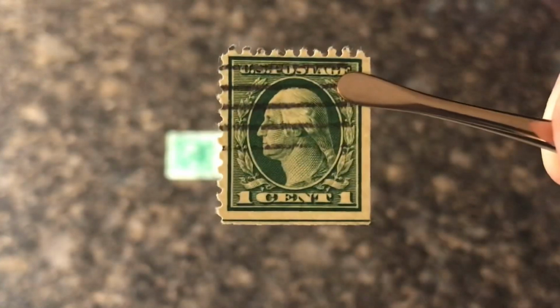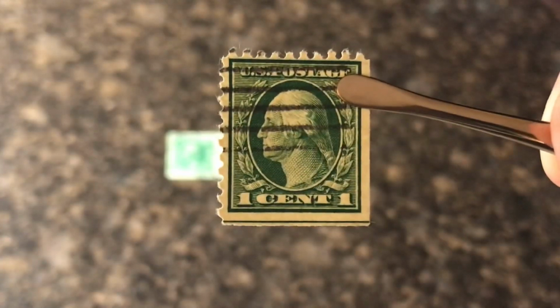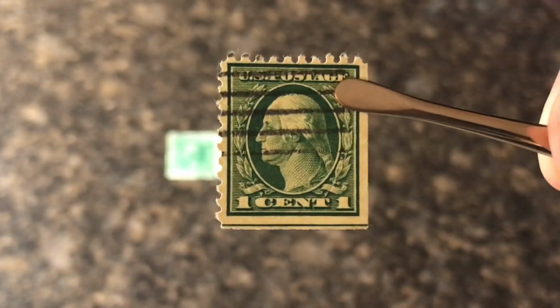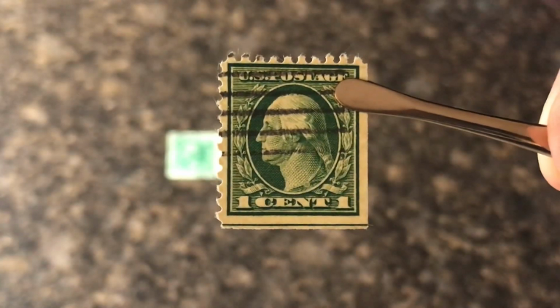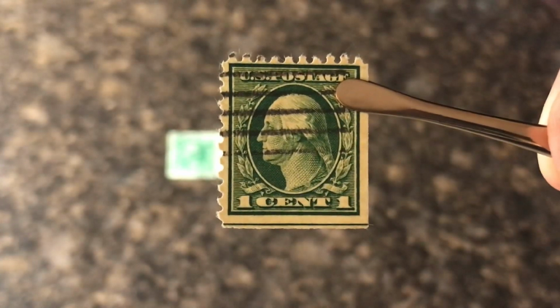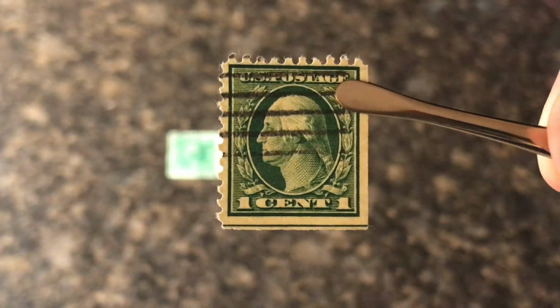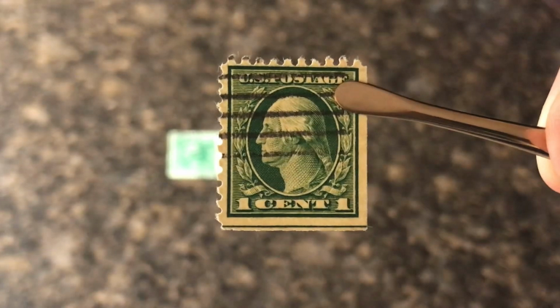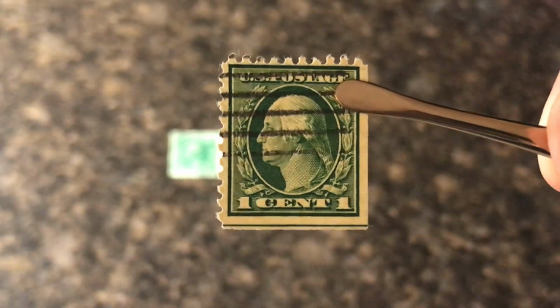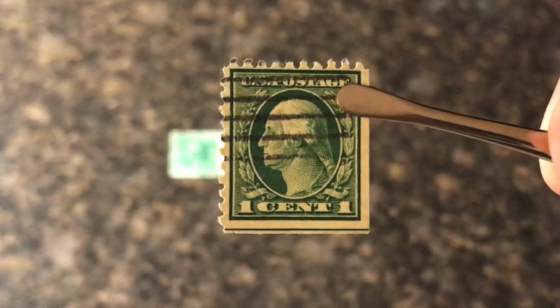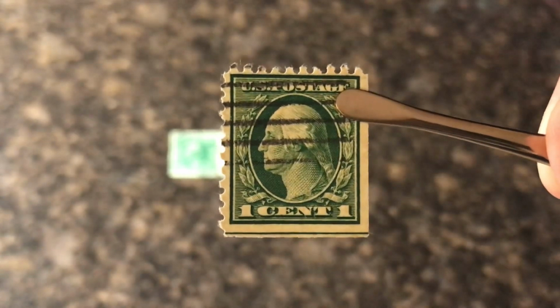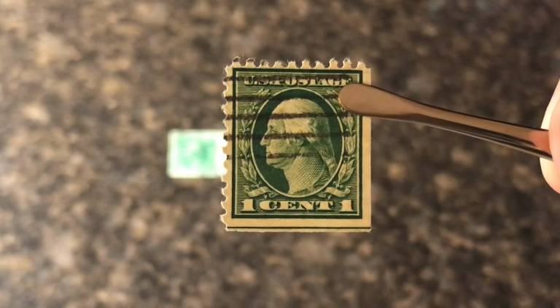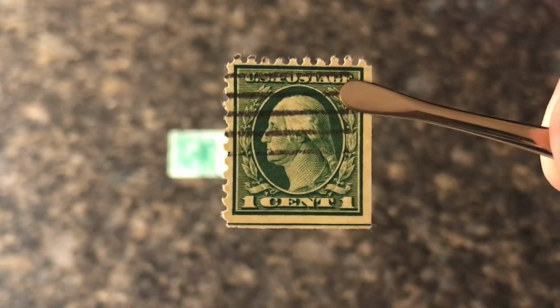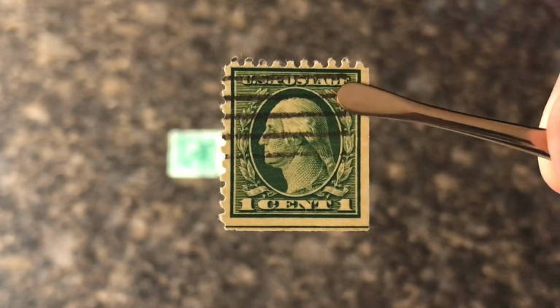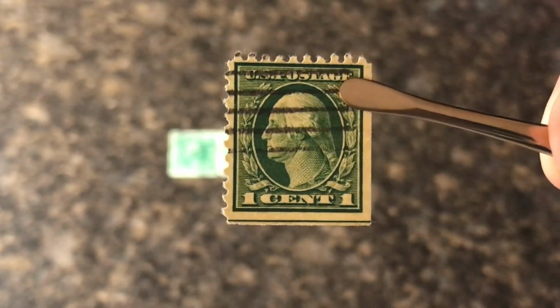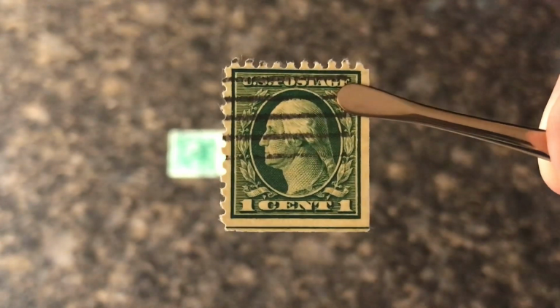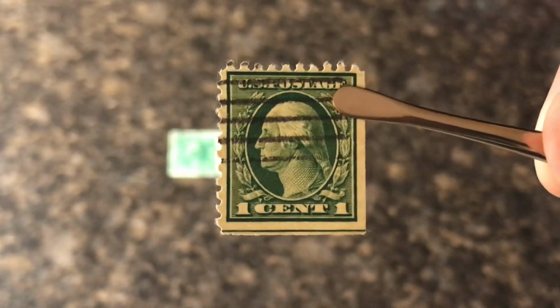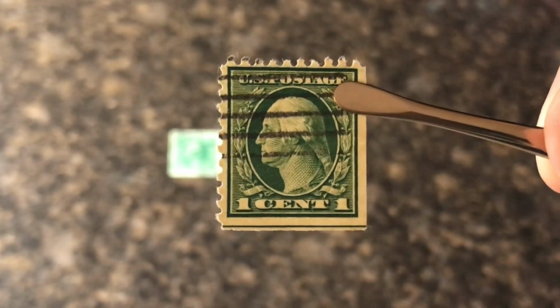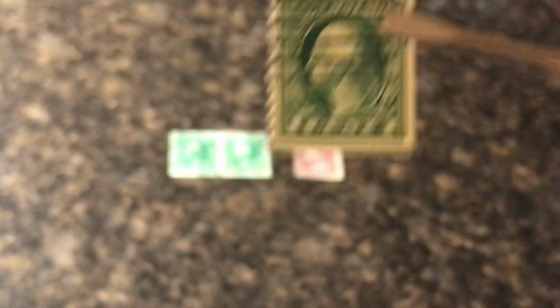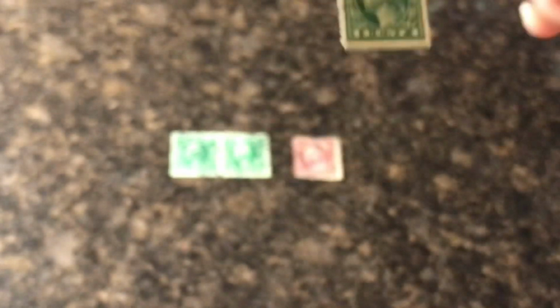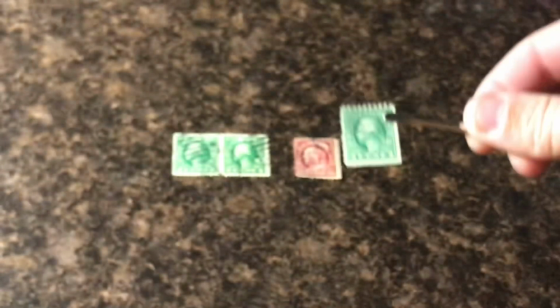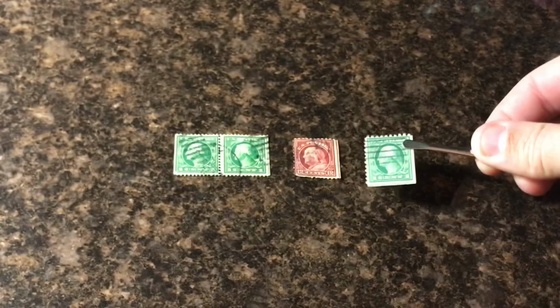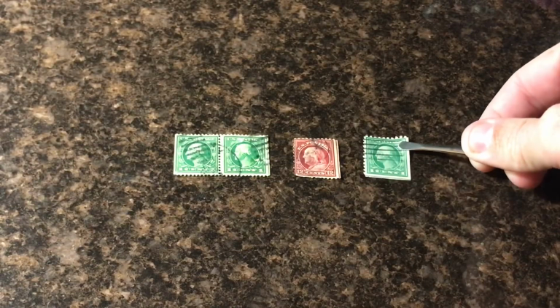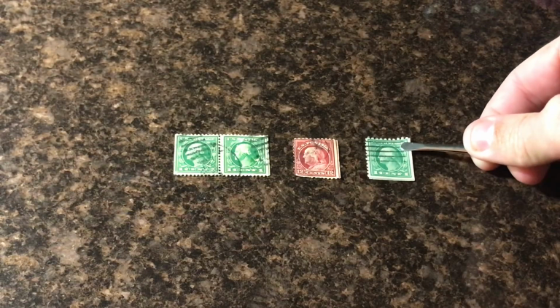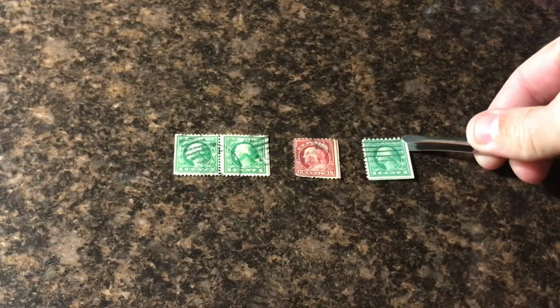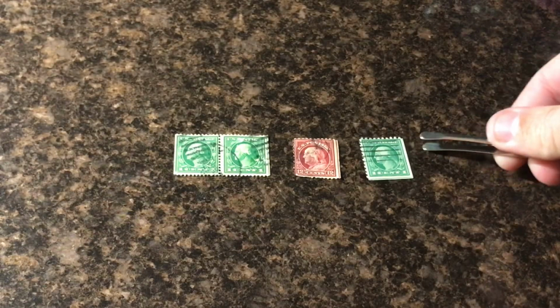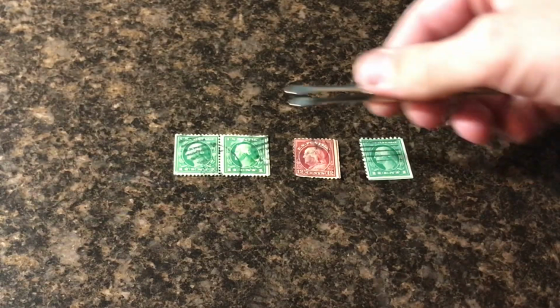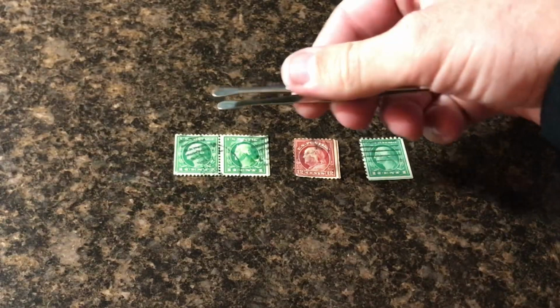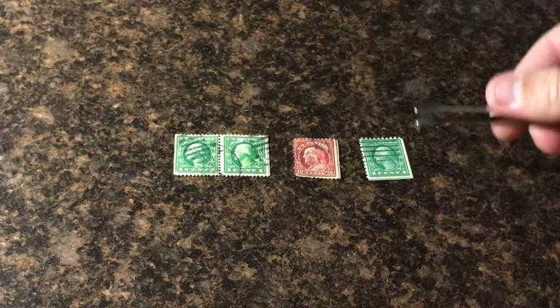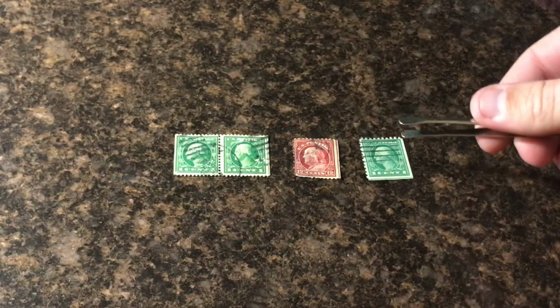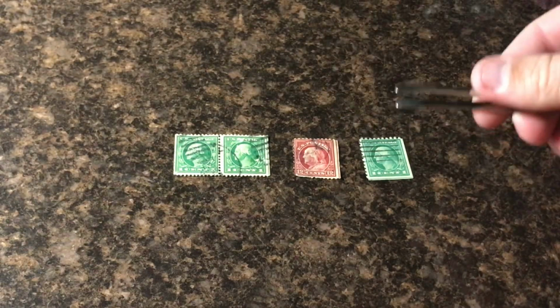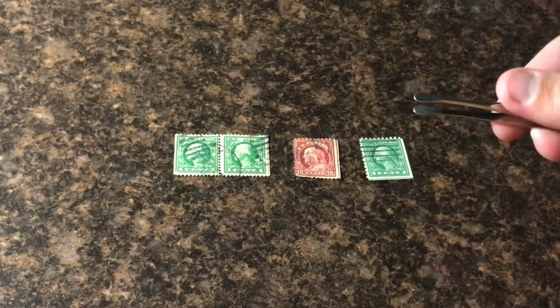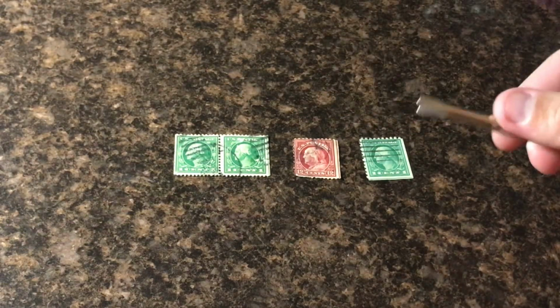Recently in the comment section of a lot of my videos I've been getting this question so I'm super happy to tackle this and do some research about it. So I actually went to my personal collection and I was able to find three different stamps with this line variation.